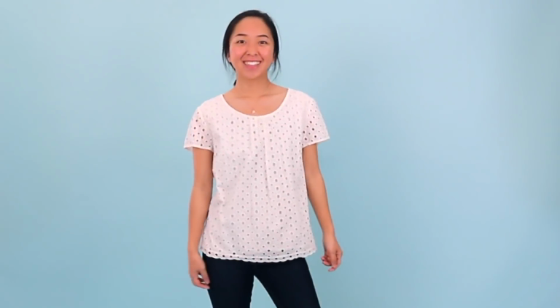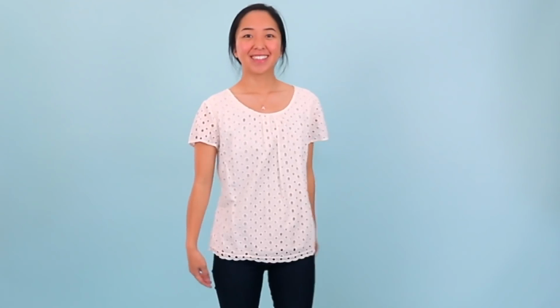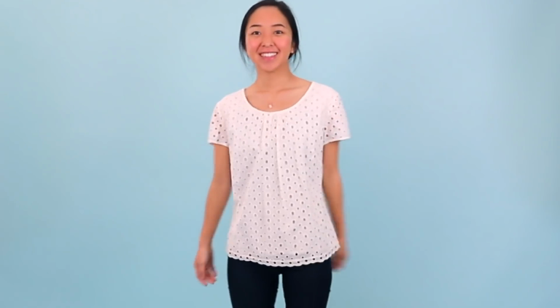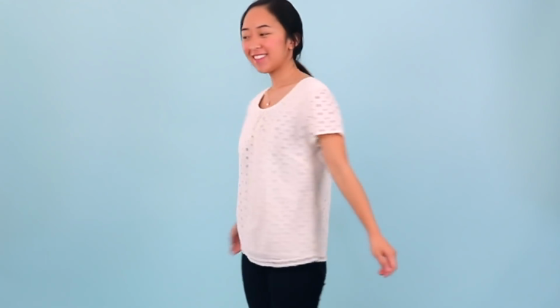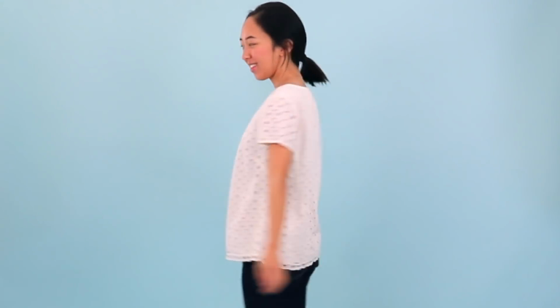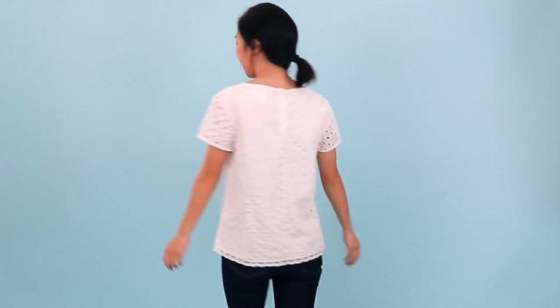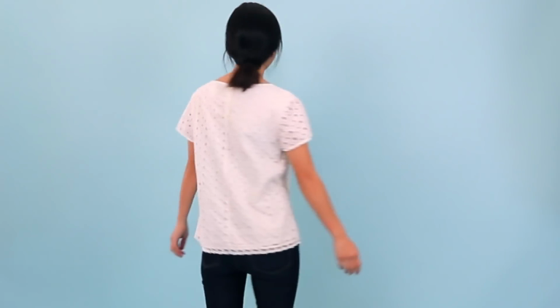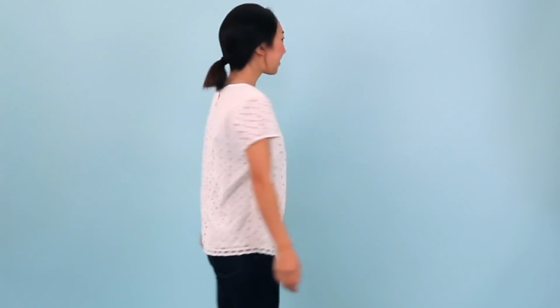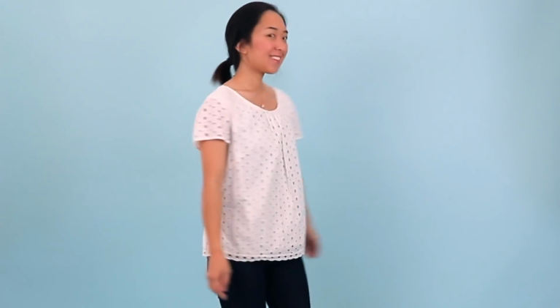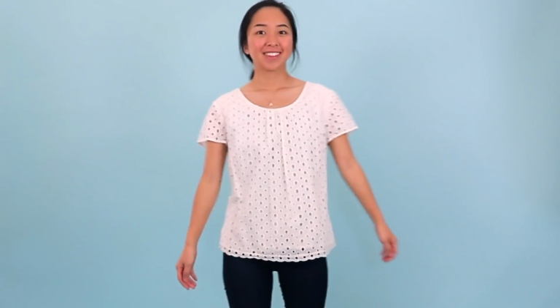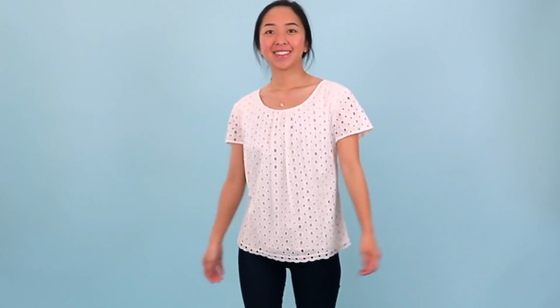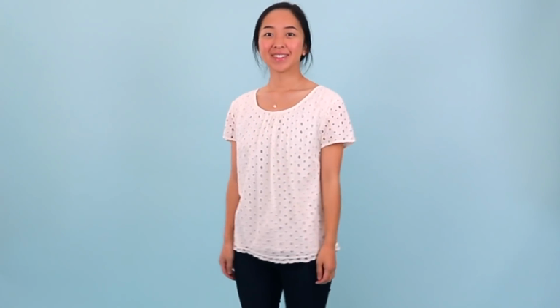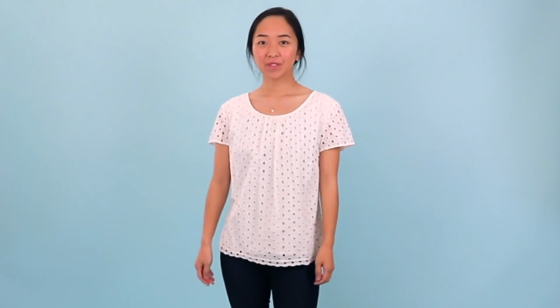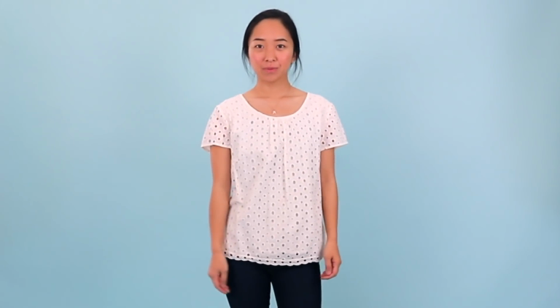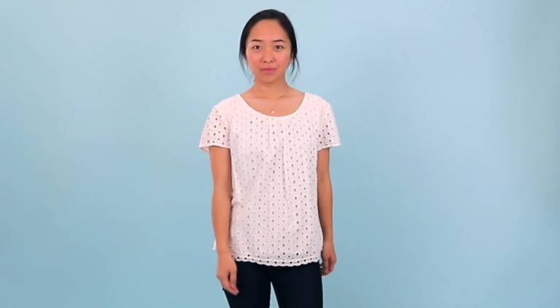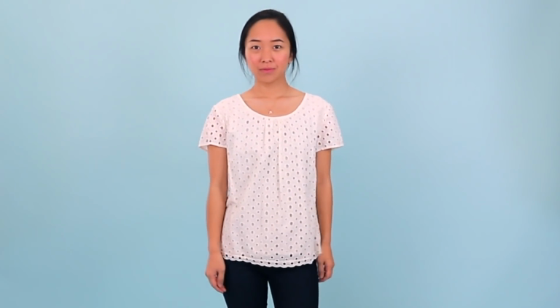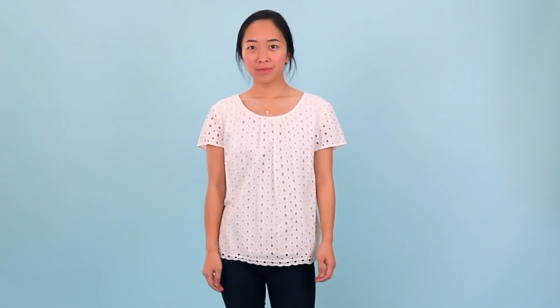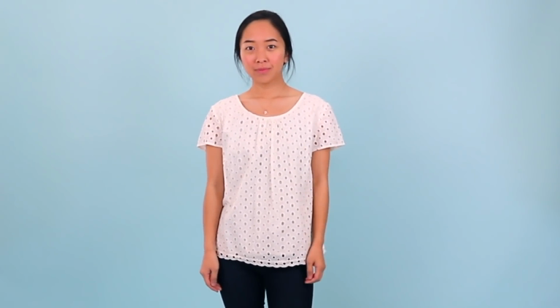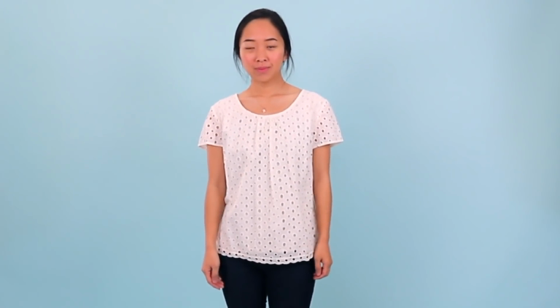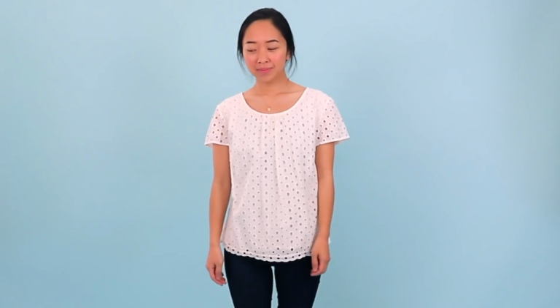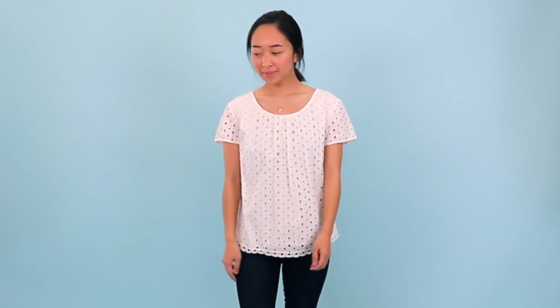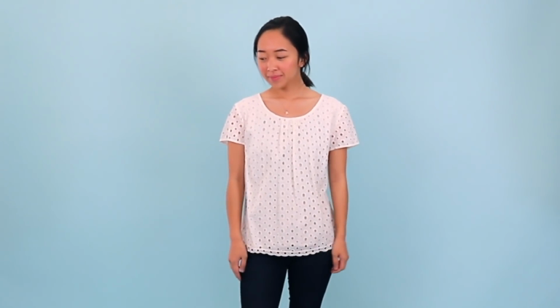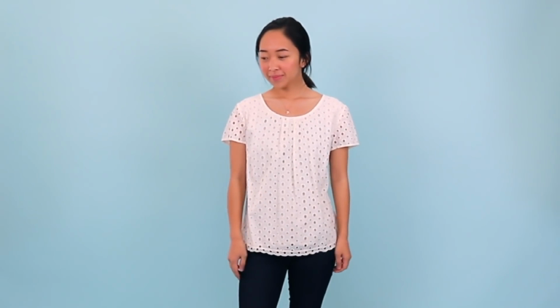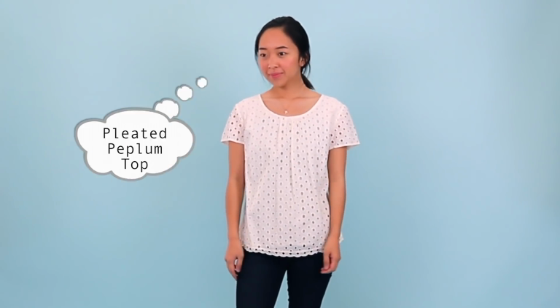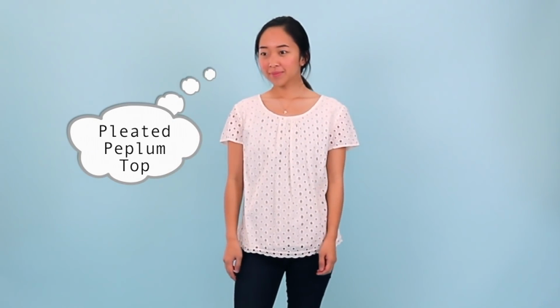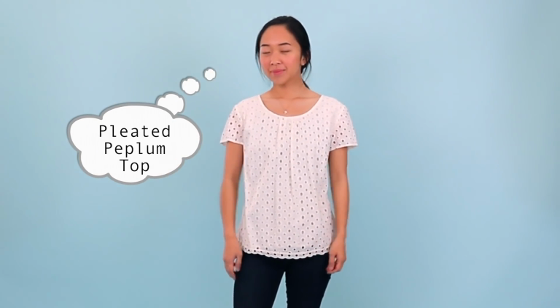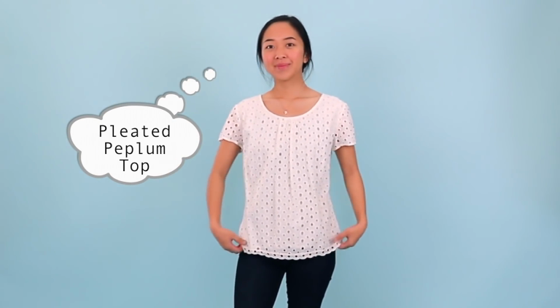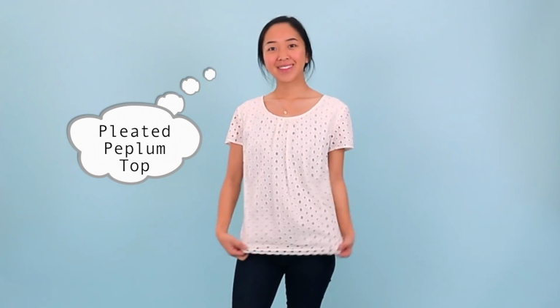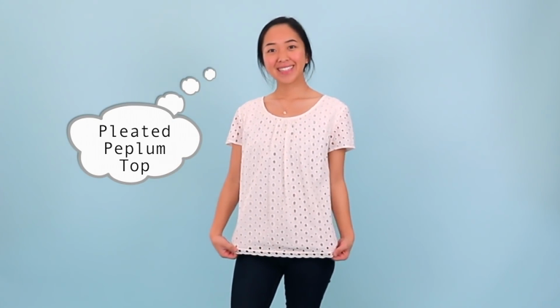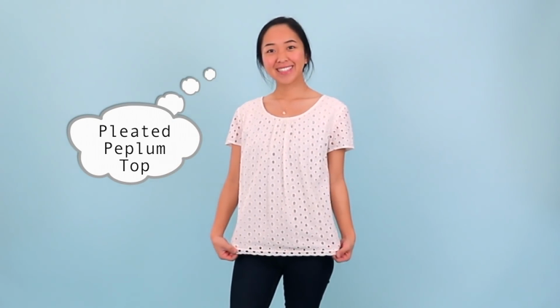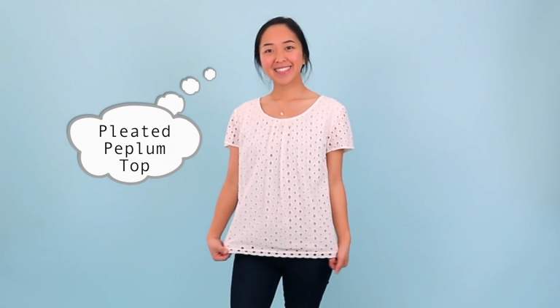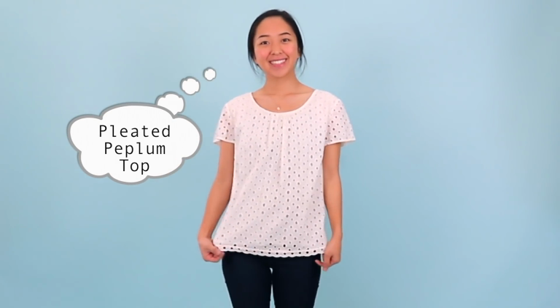I know this top already fits great but it's just not my style, so I'm going to turn it into something I'd actually wear. I'm thinking a pleated peplum top.